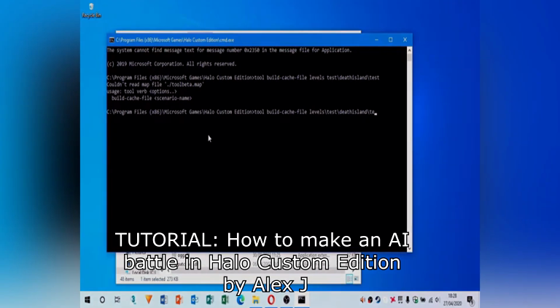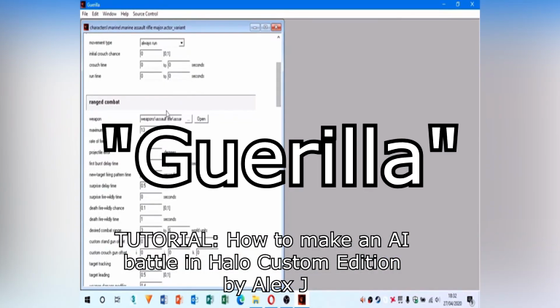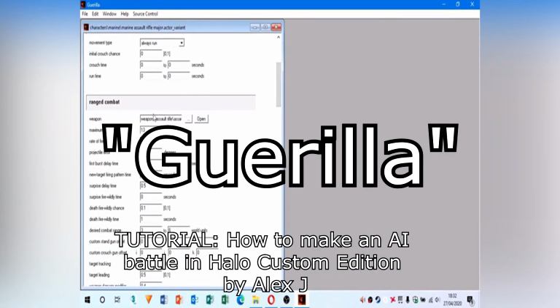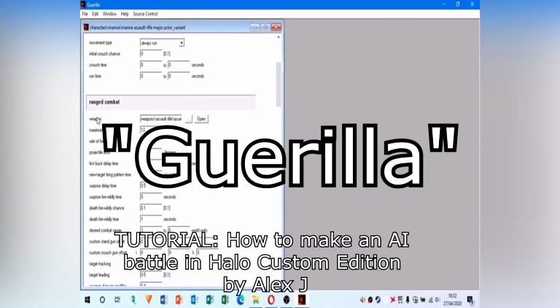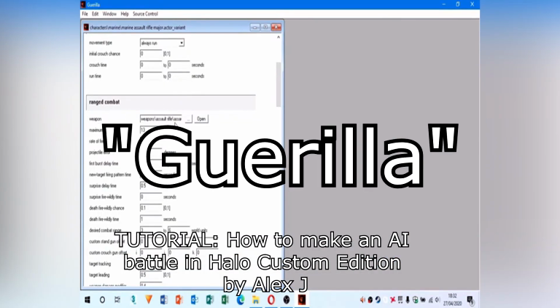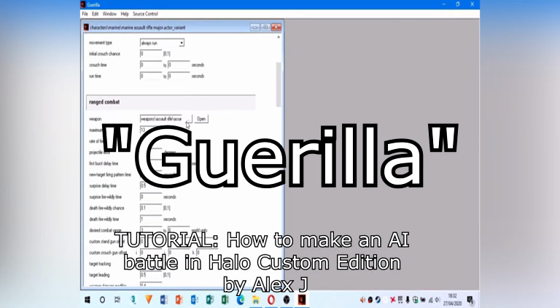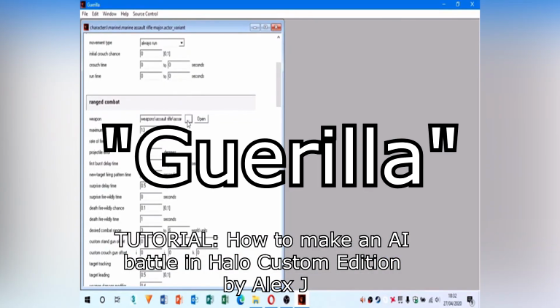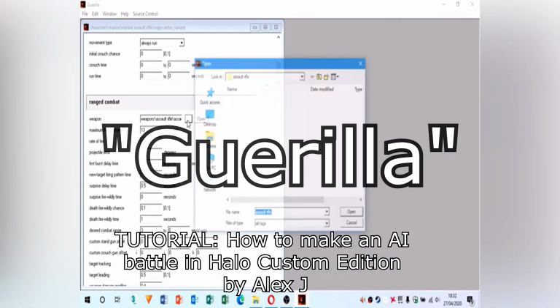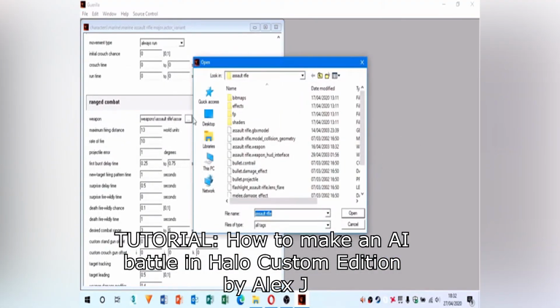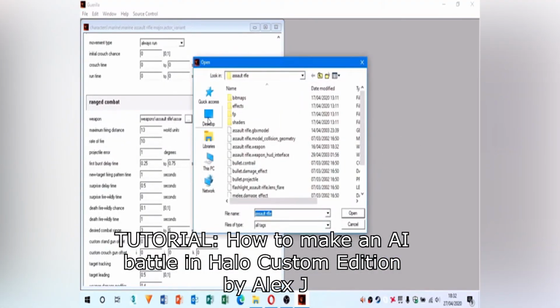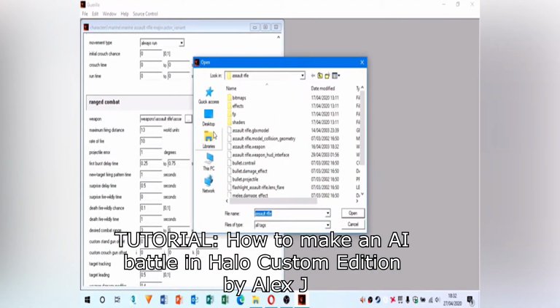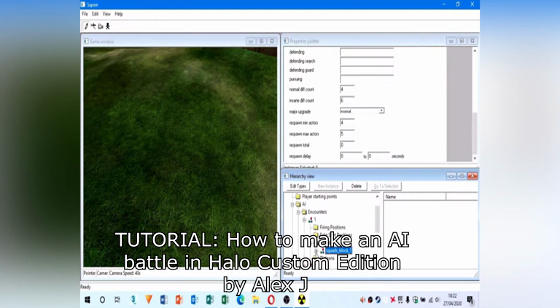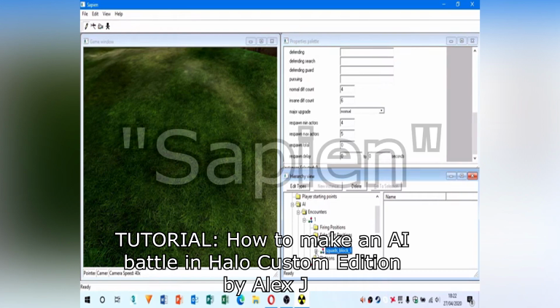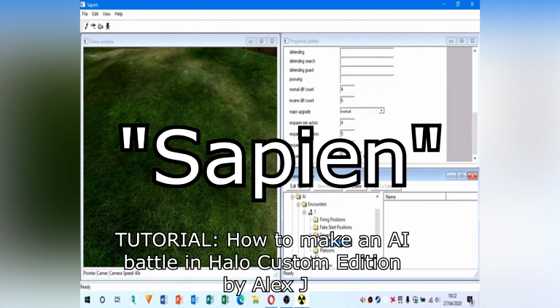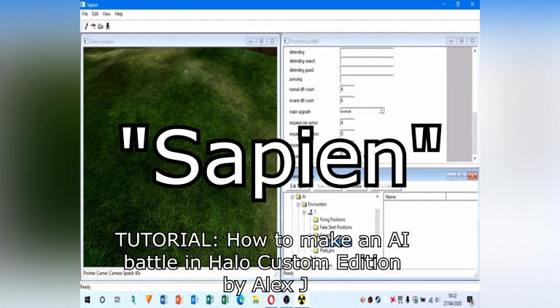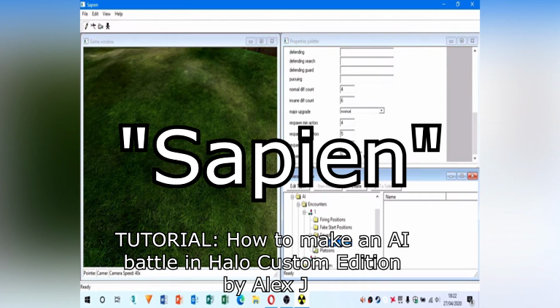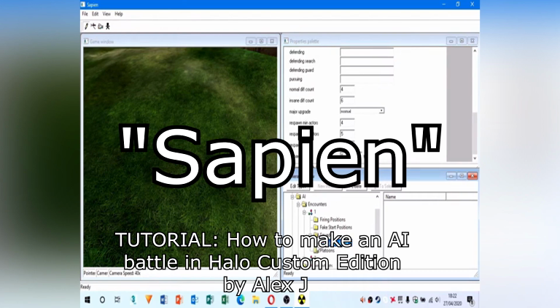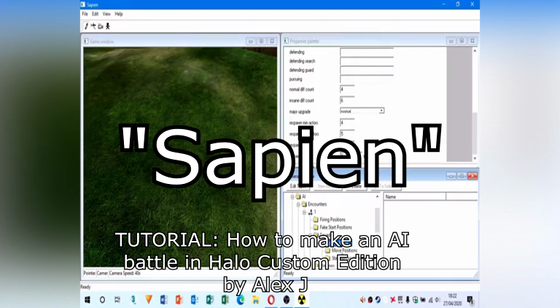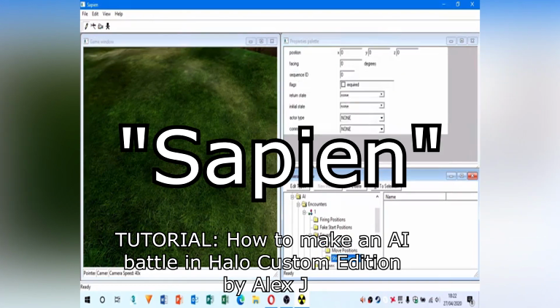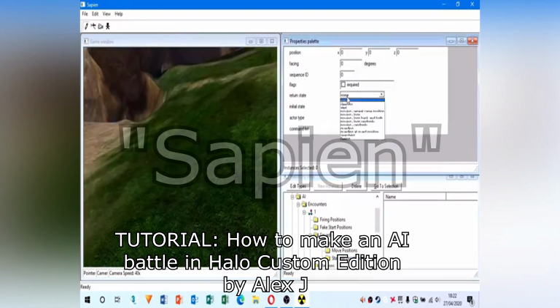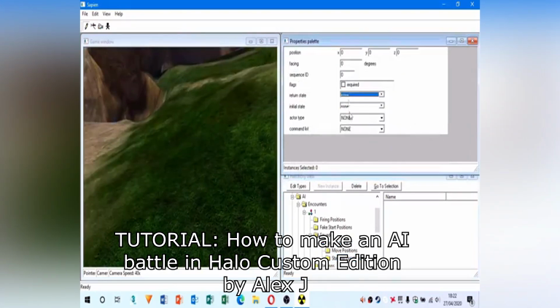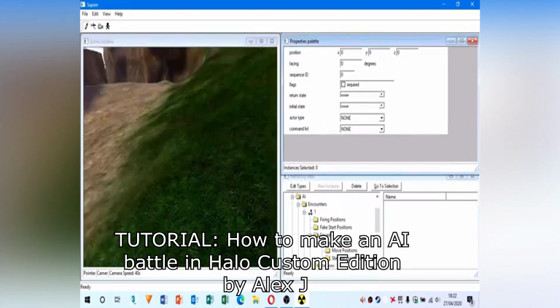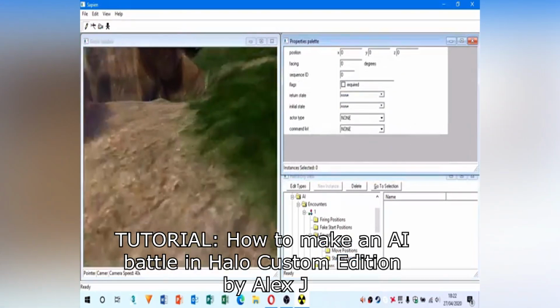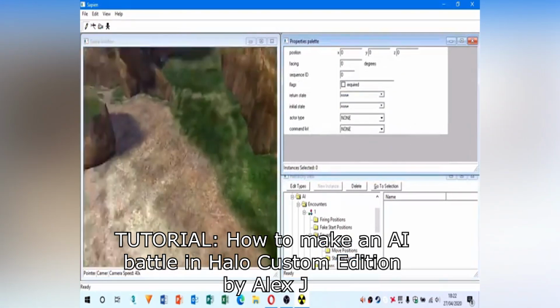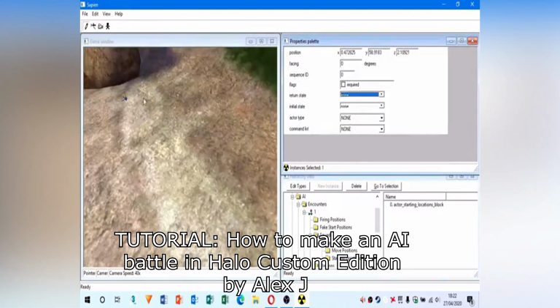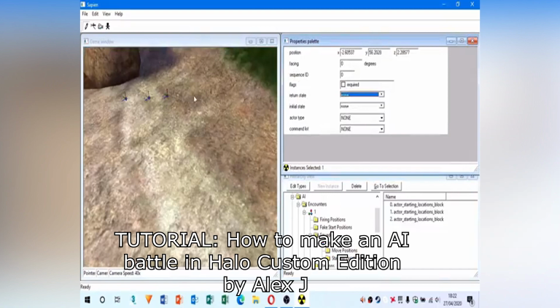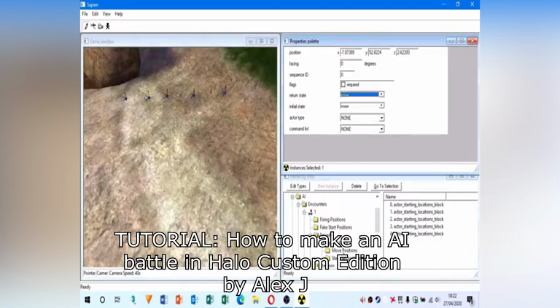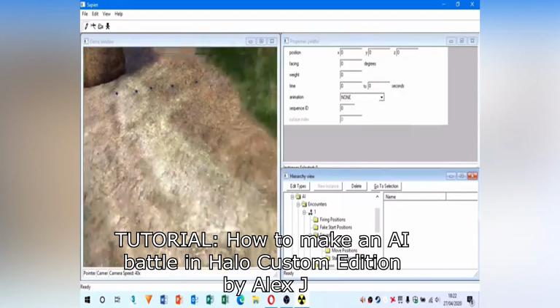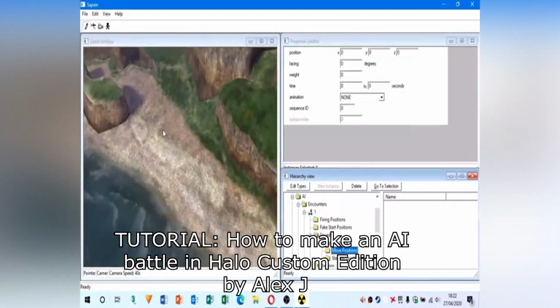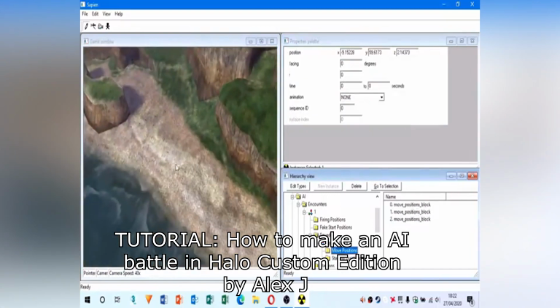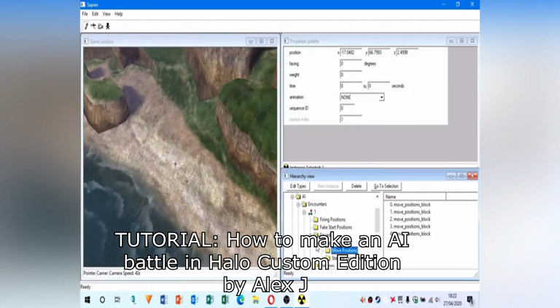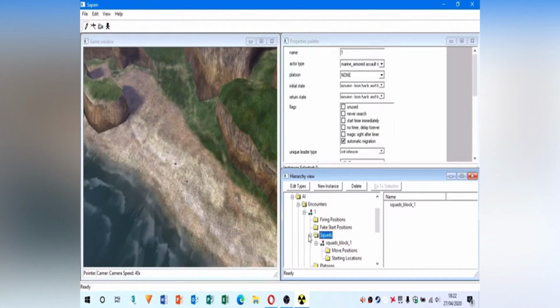Next is Gorilla, which is a tag viewer and editor much like Assembly. And finally, there's Sapien, a scenario editor that includes a game viewer, allowing users to accurately edit their scenarios and see them being run in the game engine.